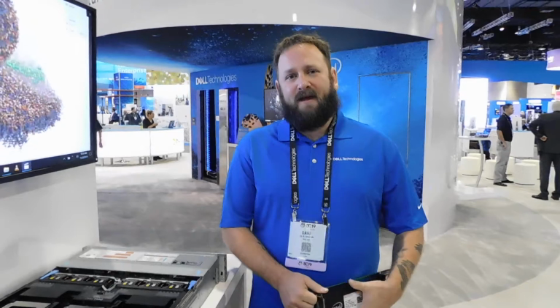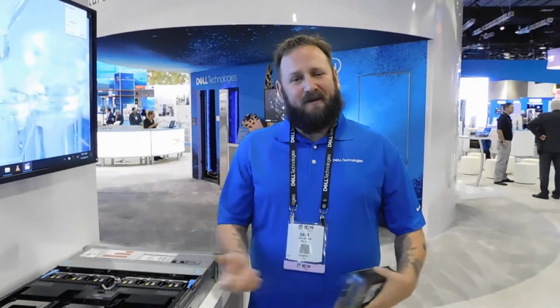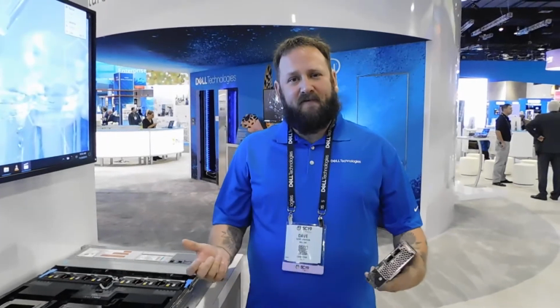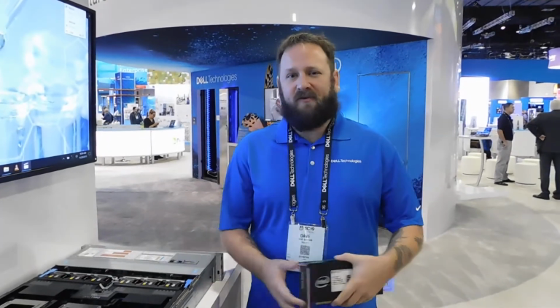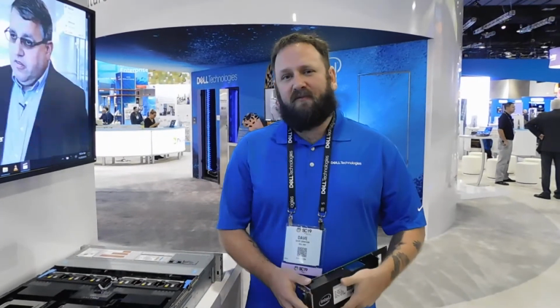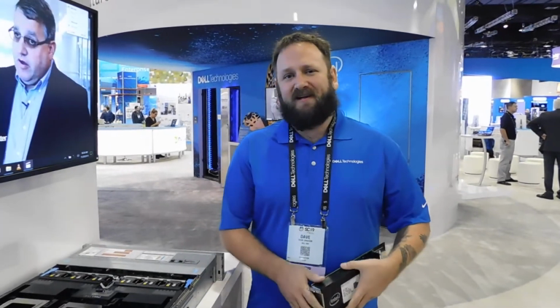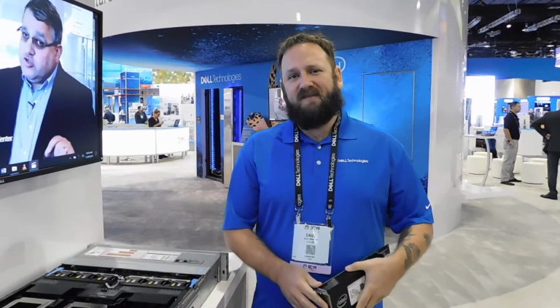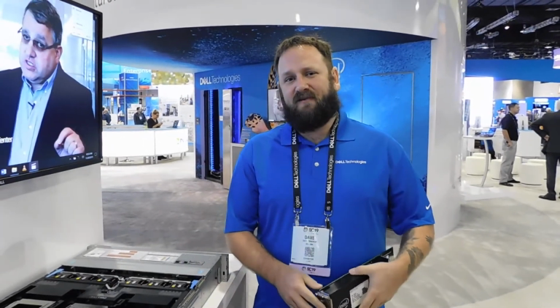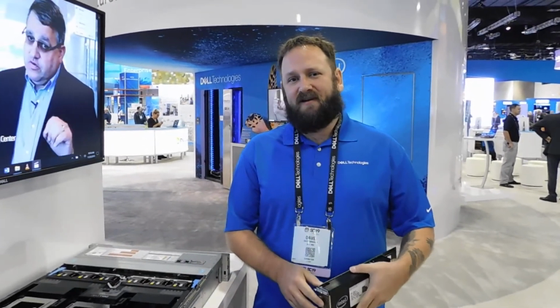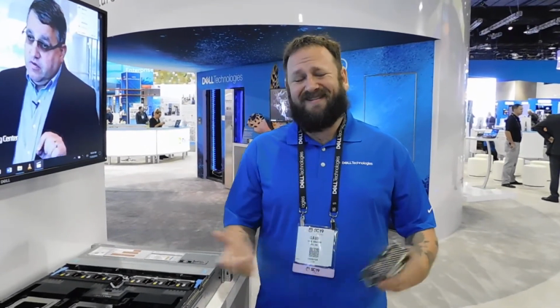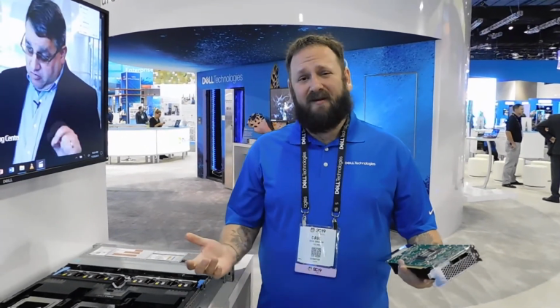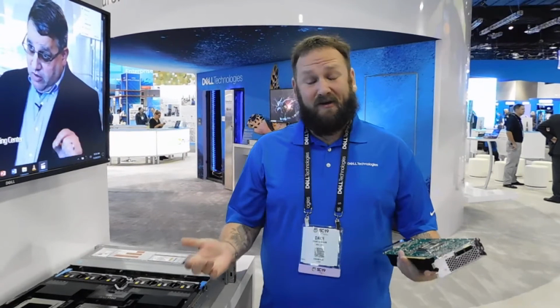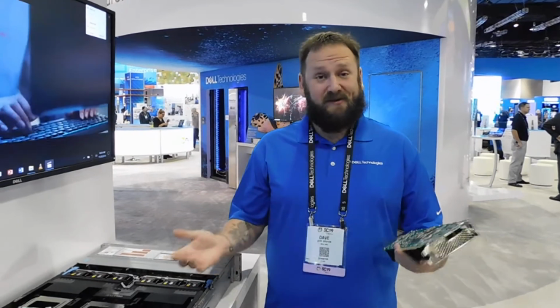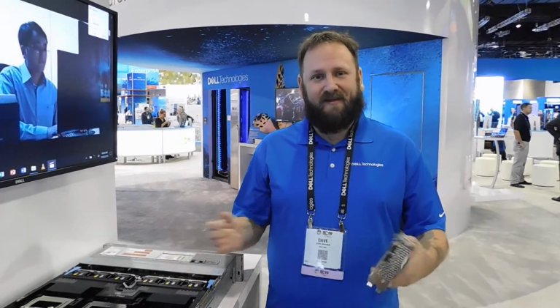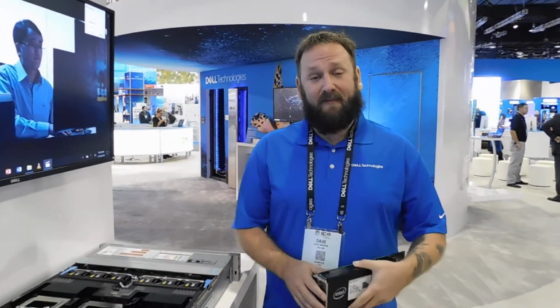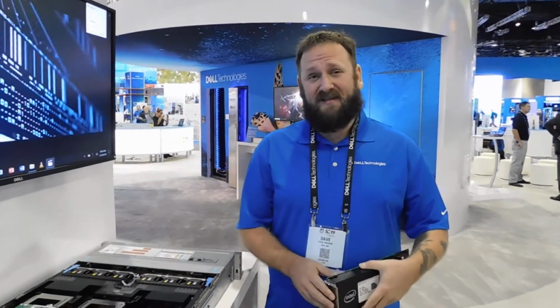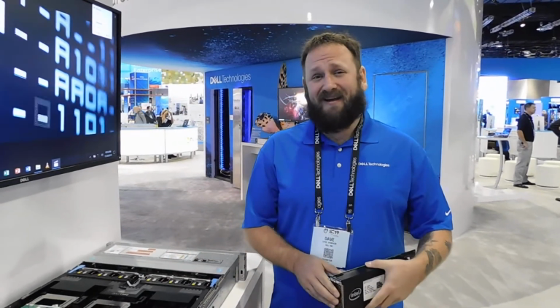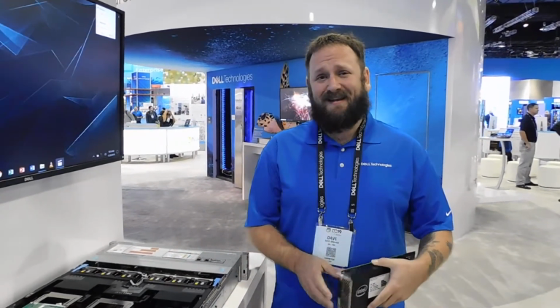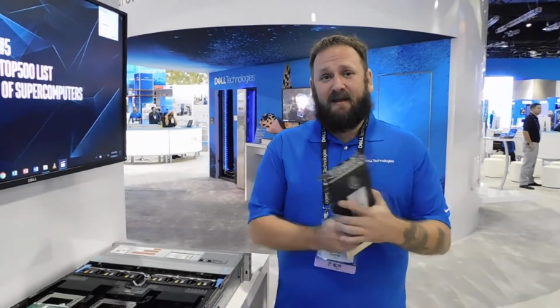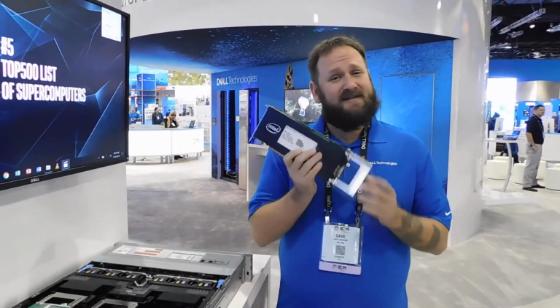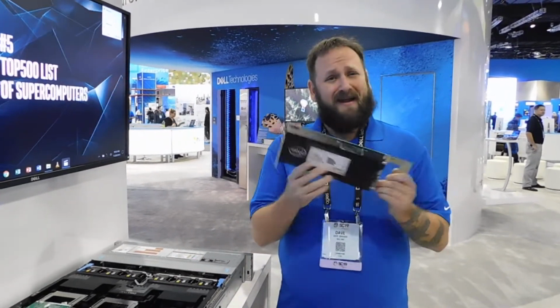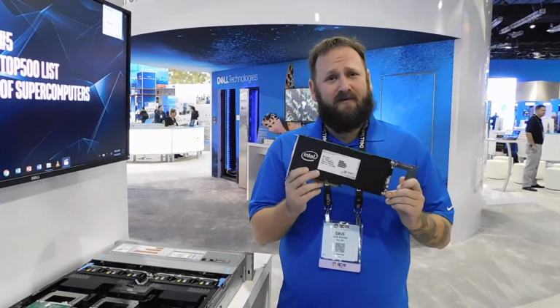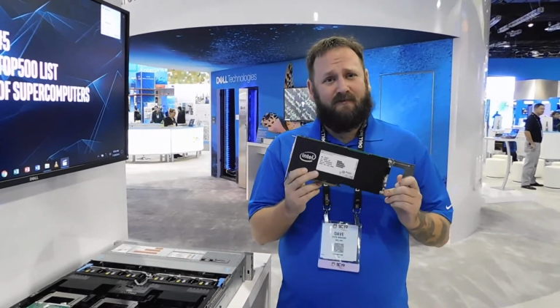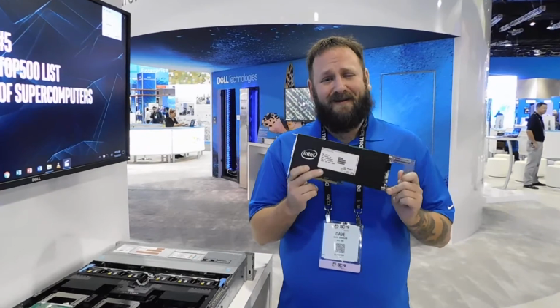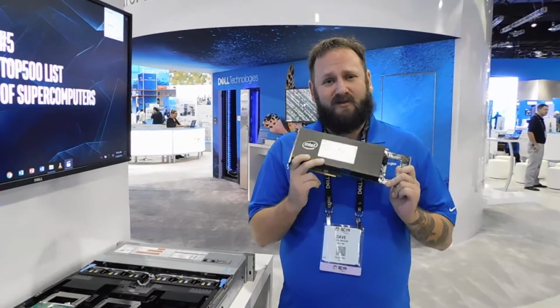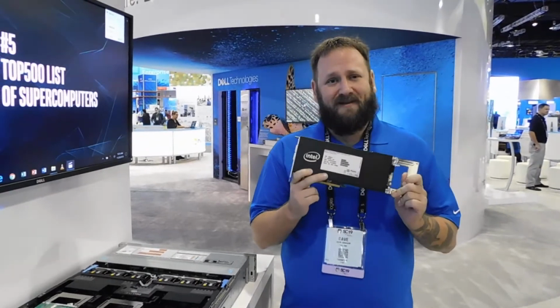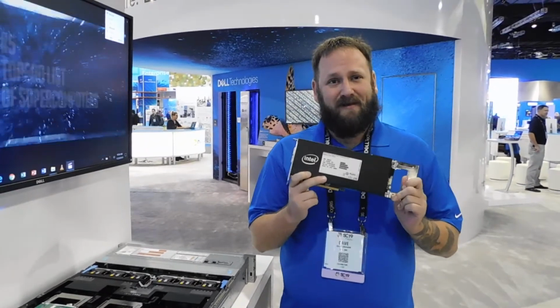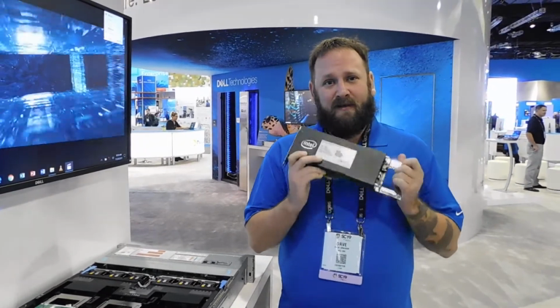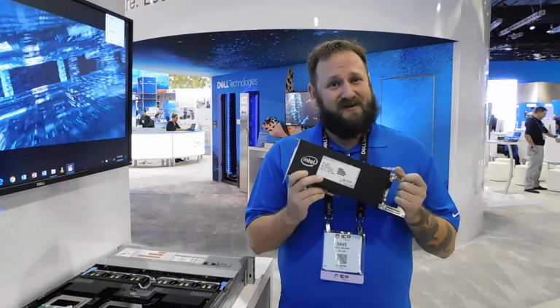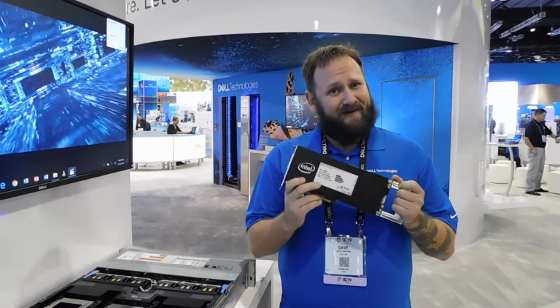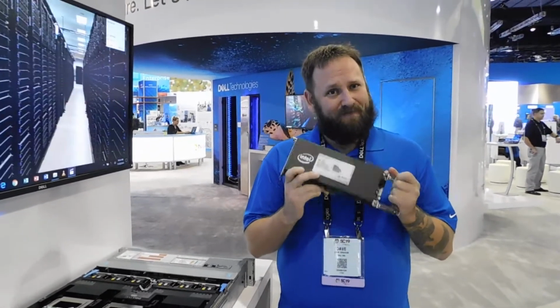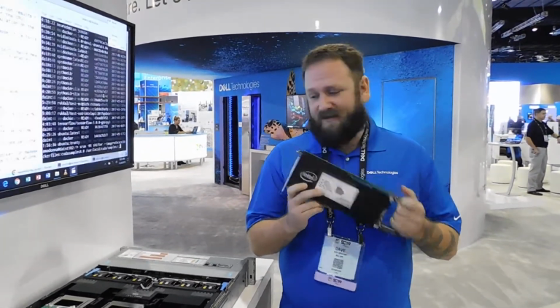Hi there, my name is David Graham. I'm the director of Emerging Technologies at the Institute for Dell Technologies. Today I'm here to talk to you about the PowerEdge 740XD as well as the brand new Intel Stratix 10 FPGA add-in card that we are selling.